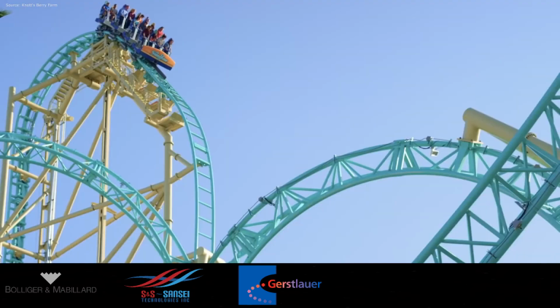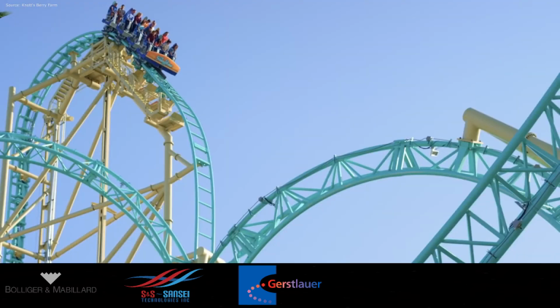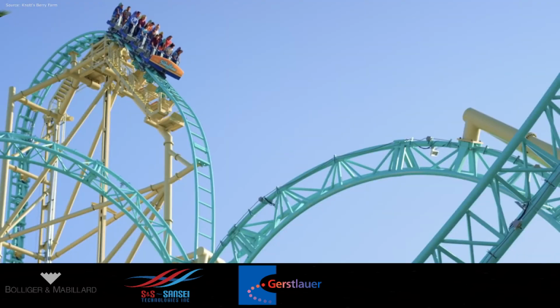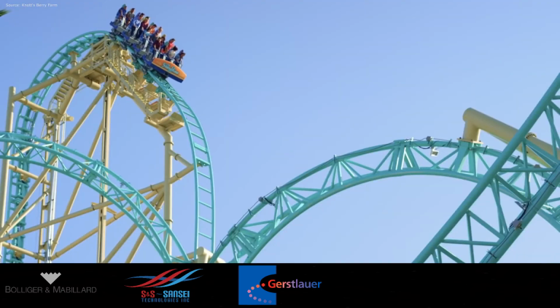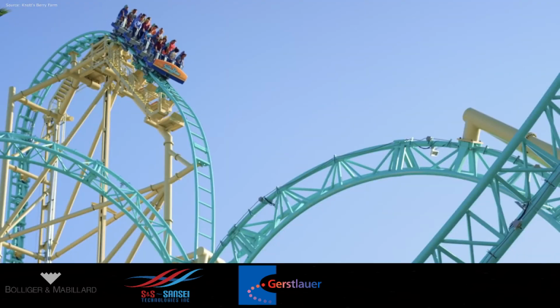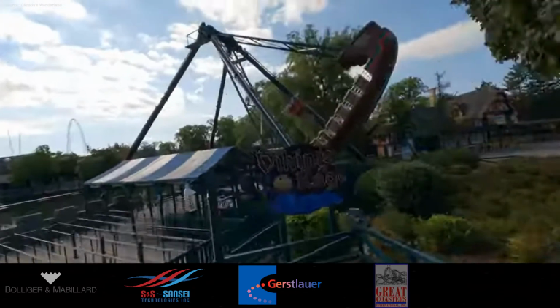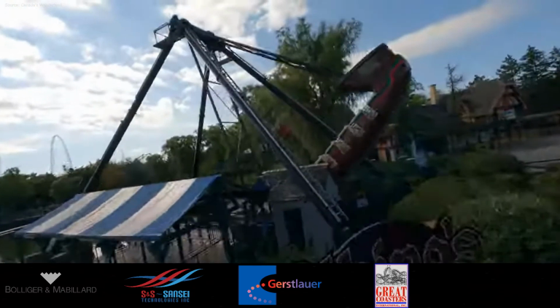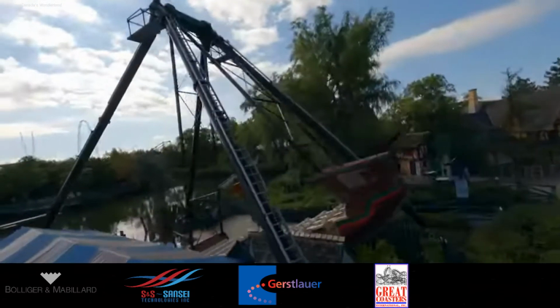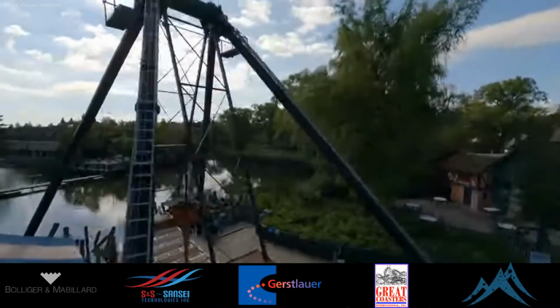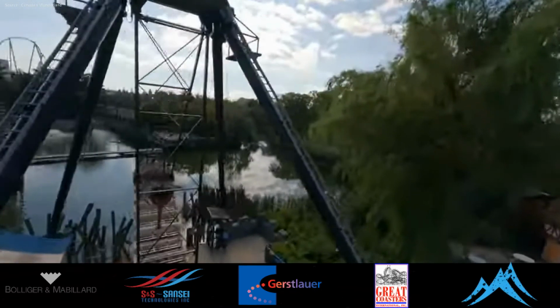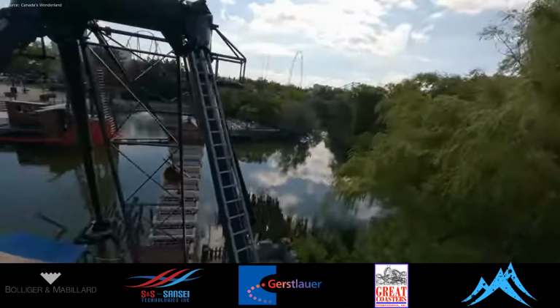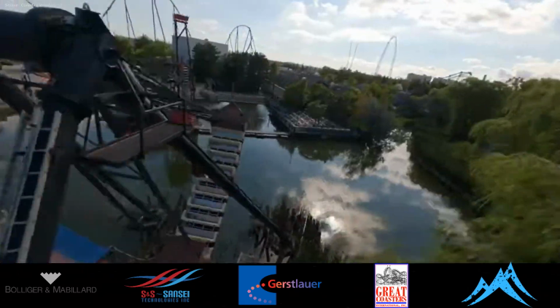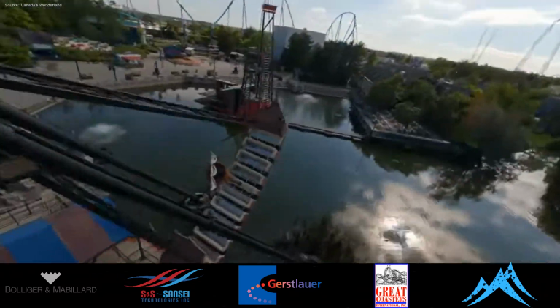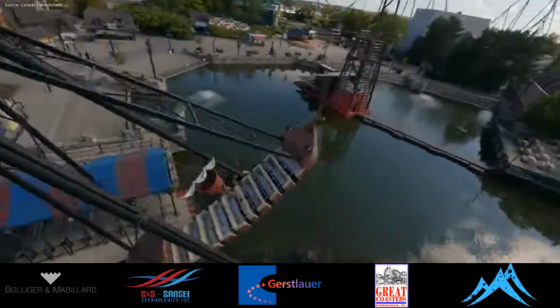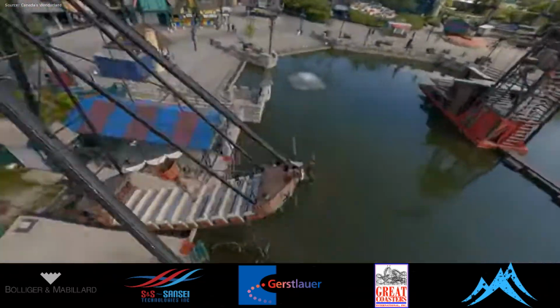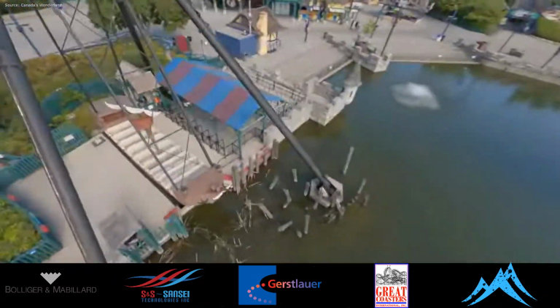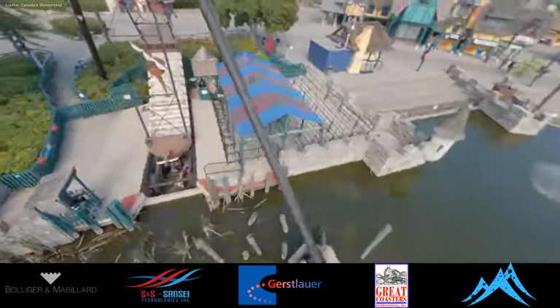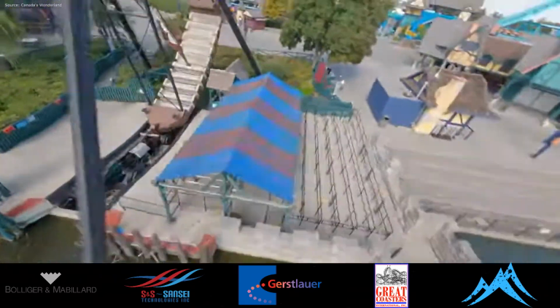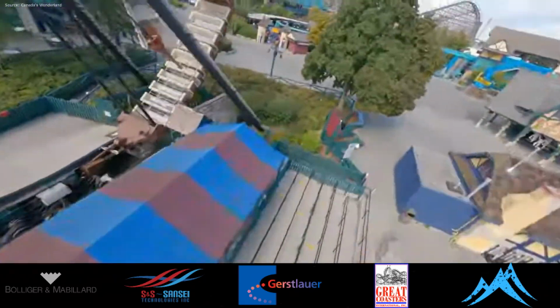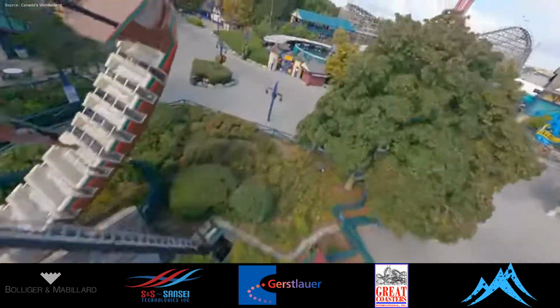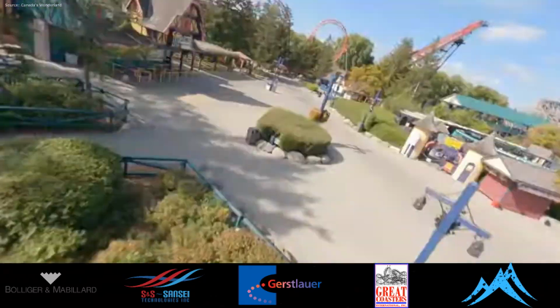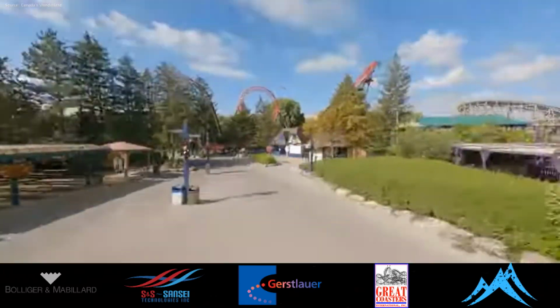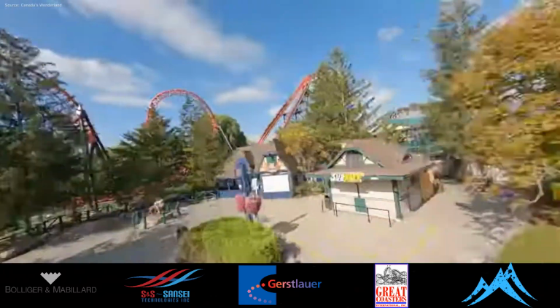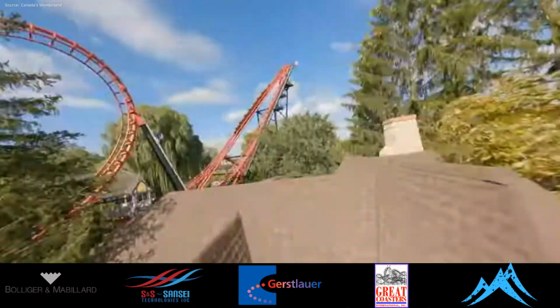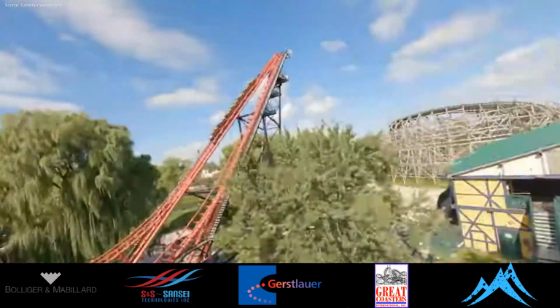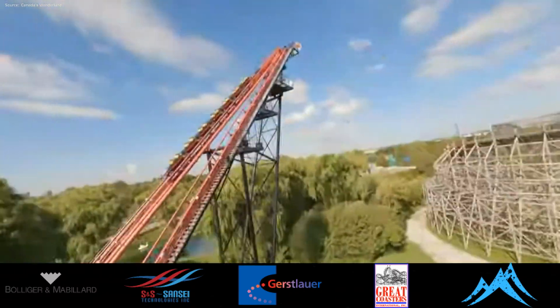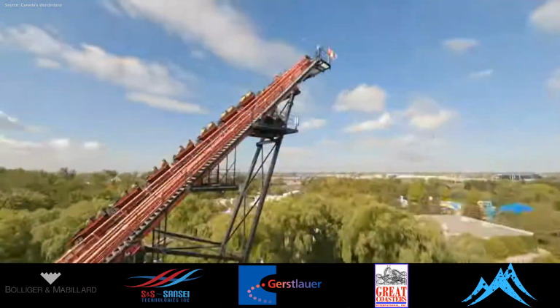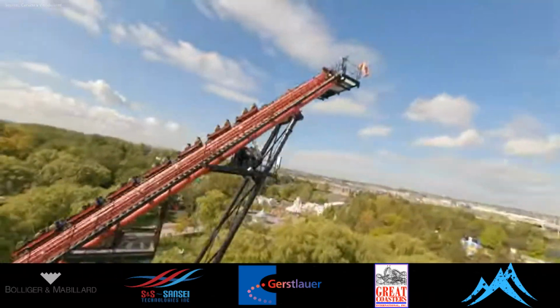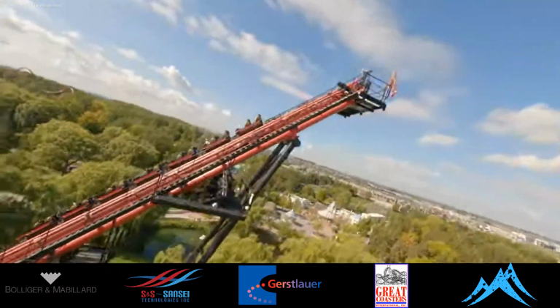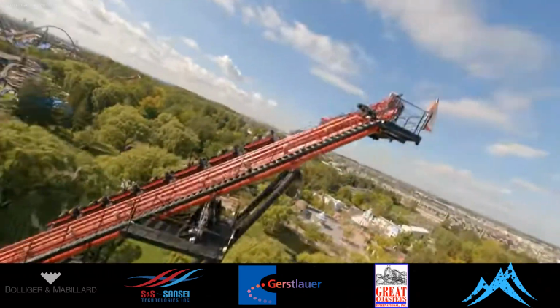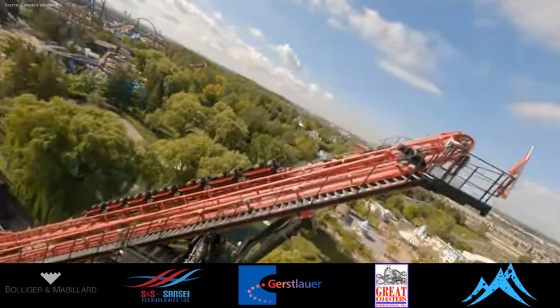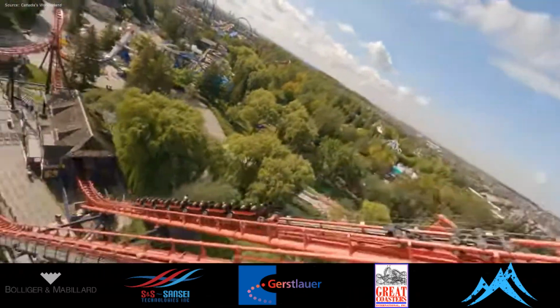Two others that have not been as recent are Great Coasters International and Rocky Mountain Construction. I think they are still very possible, so I'll include them for right now. So we'll start with those five manufacturers: B&M, S&S, Gerstlauer, GCI, and RMC.